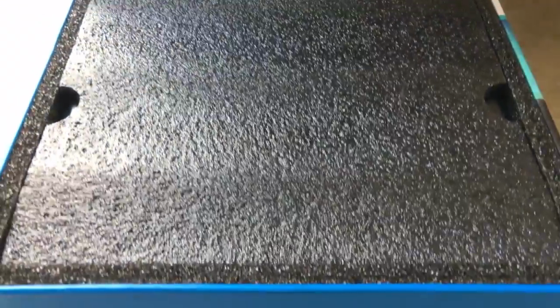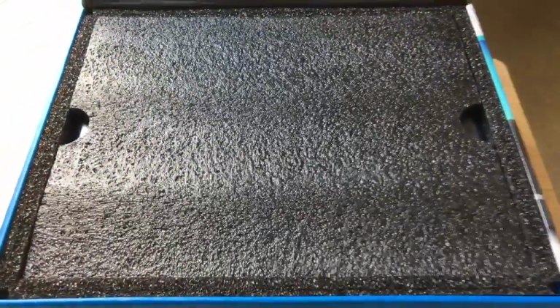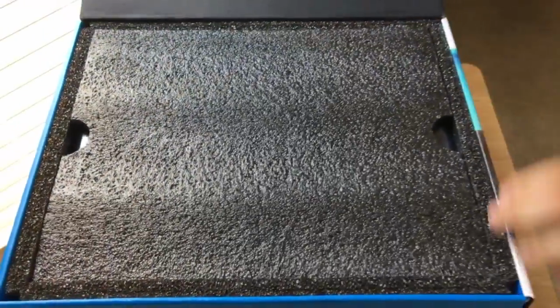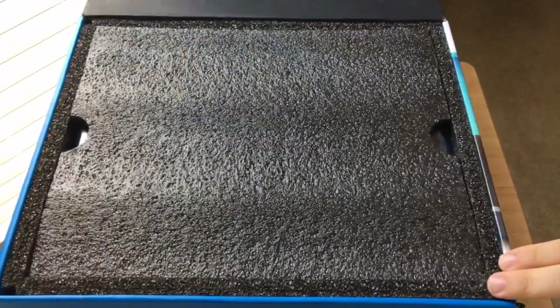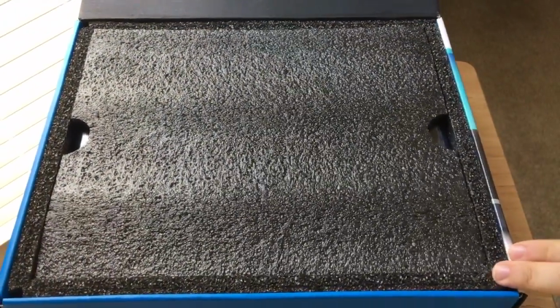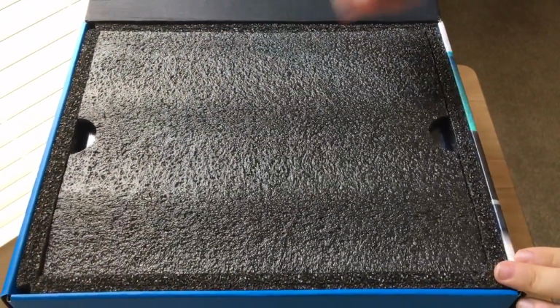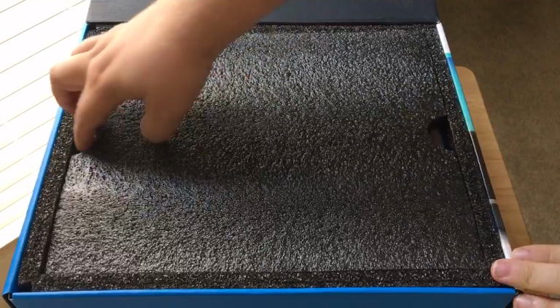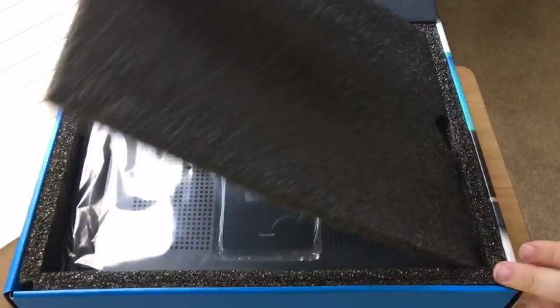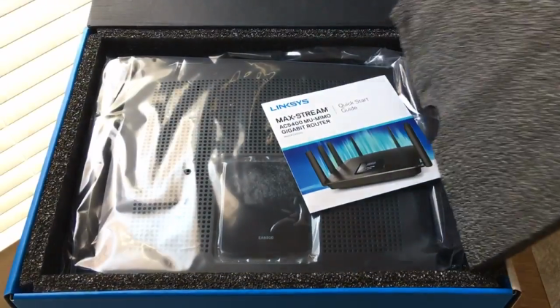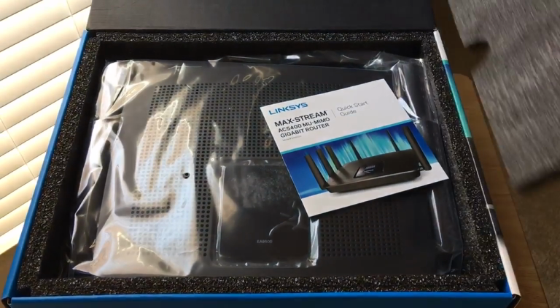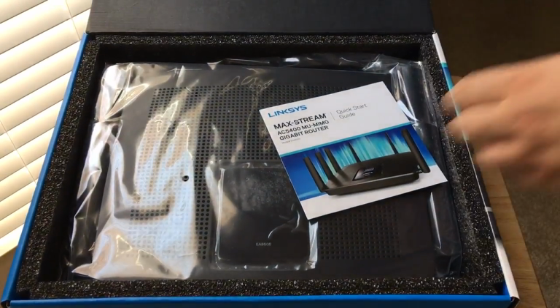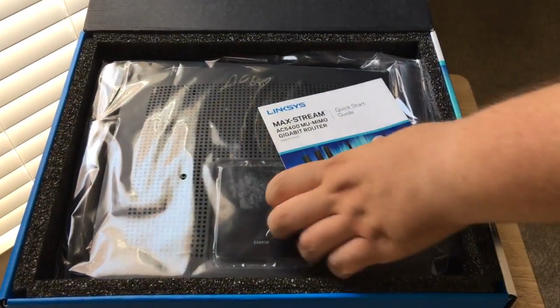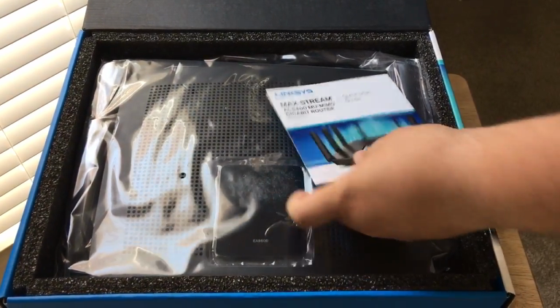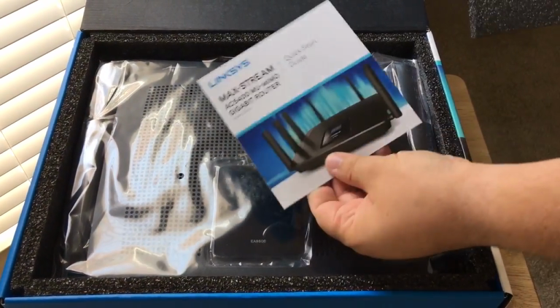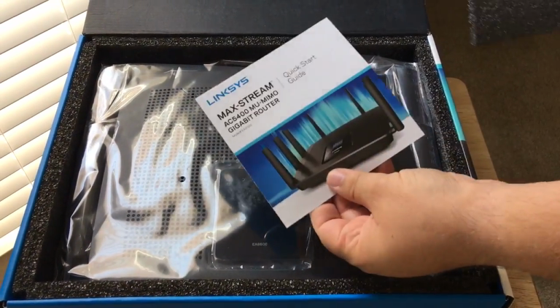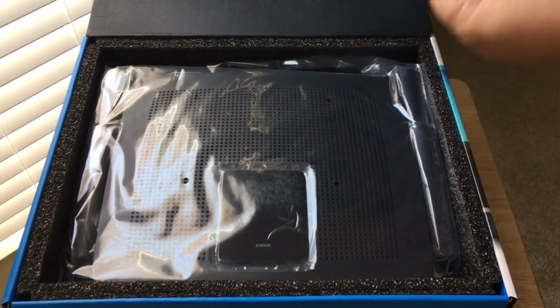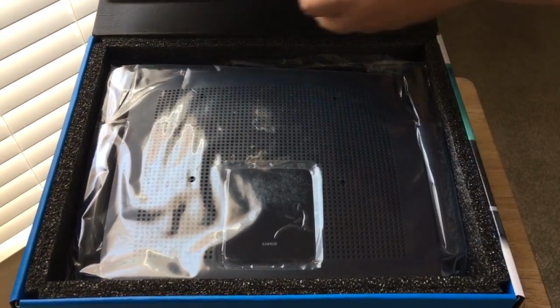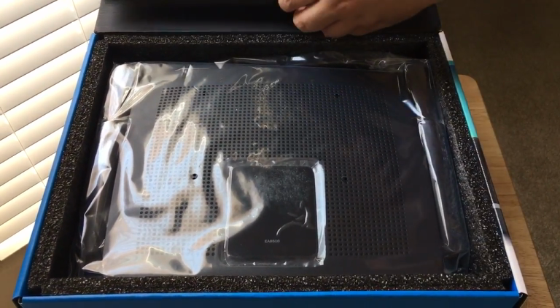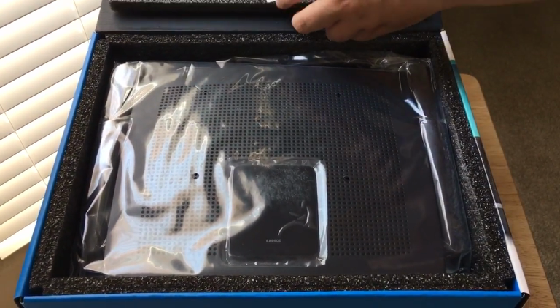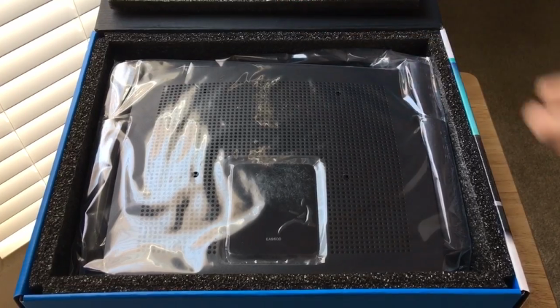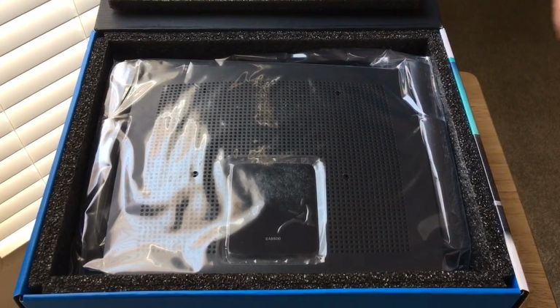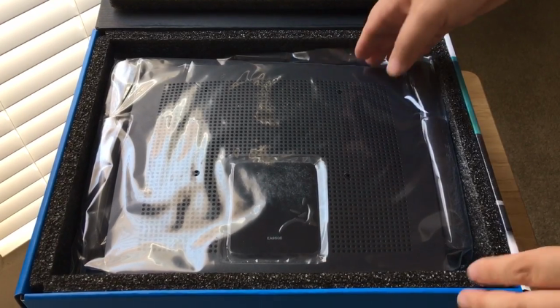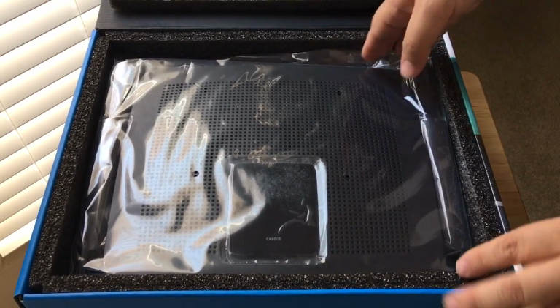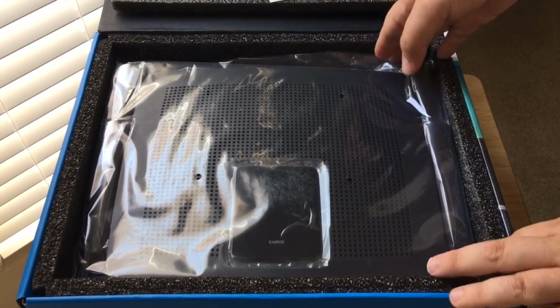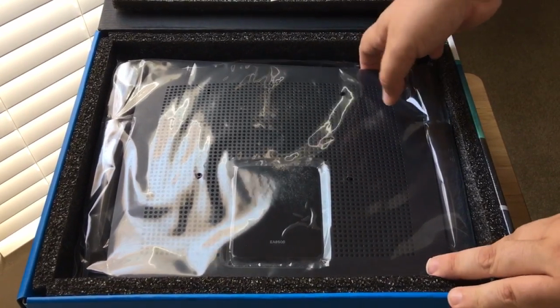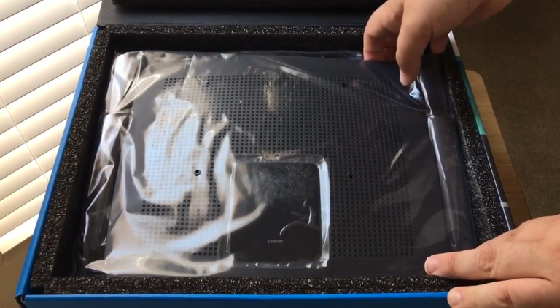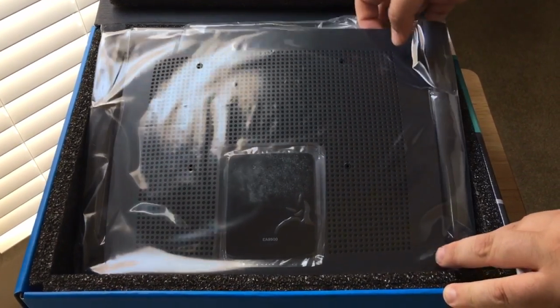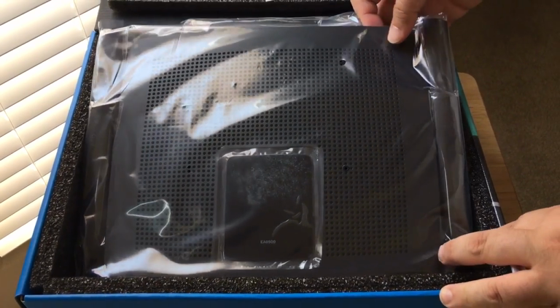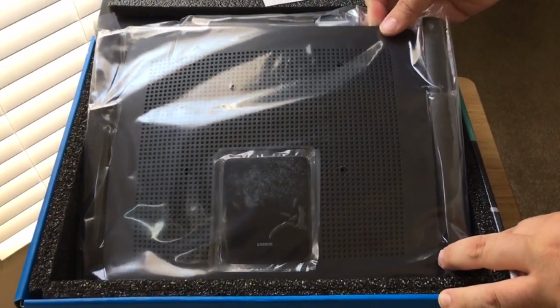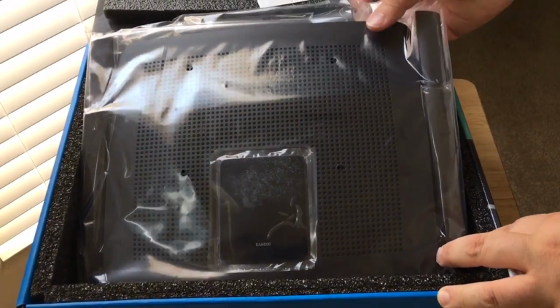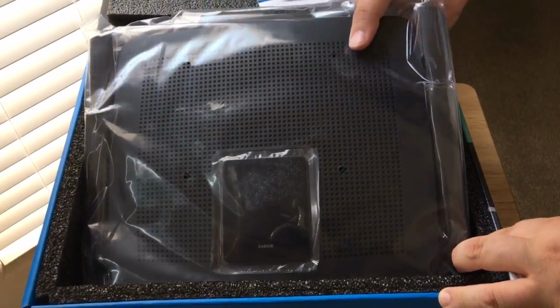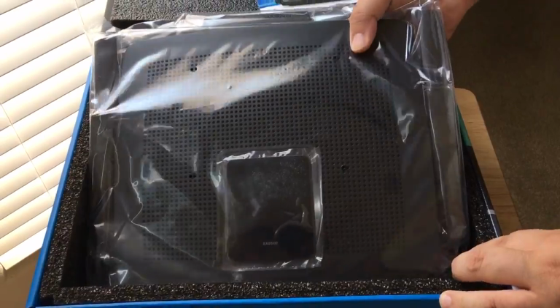So we're going to get into the unboxing — here we go. Quick start guide. We like the packaging a lot. Look how massive this thing is — that's why we call it the Big Daddy, or the Big Mama, whatever you prefer.